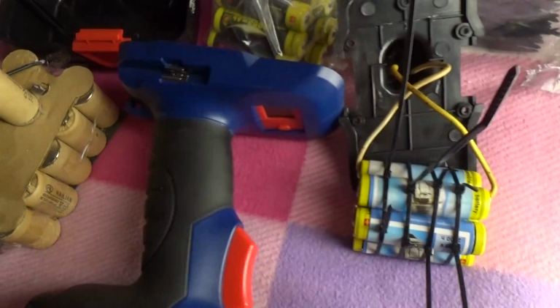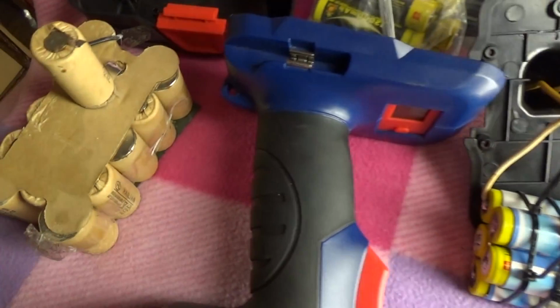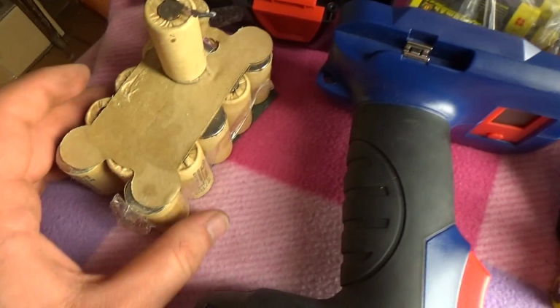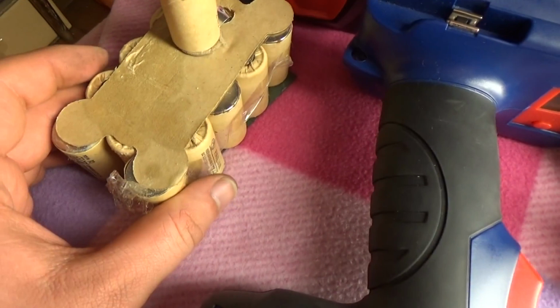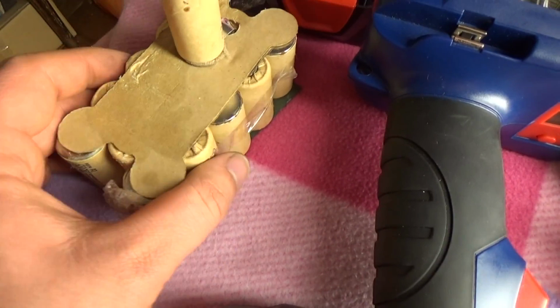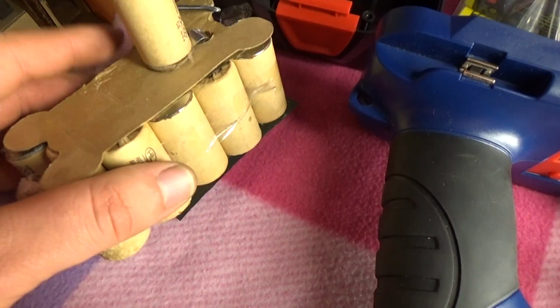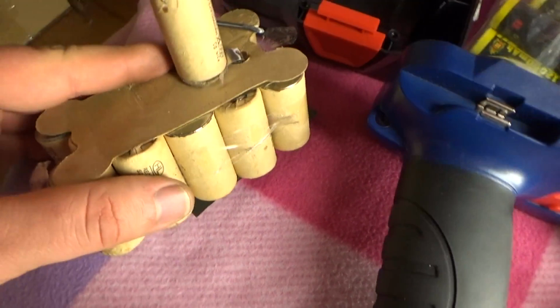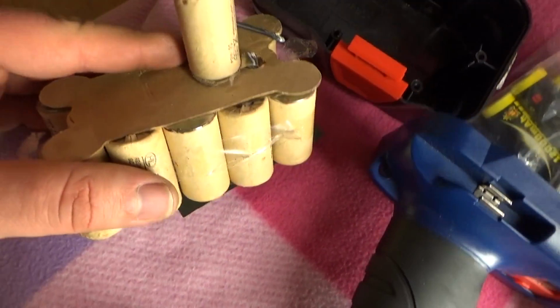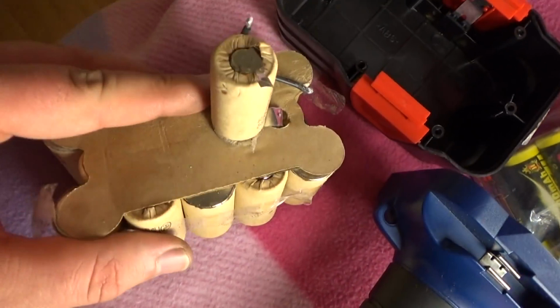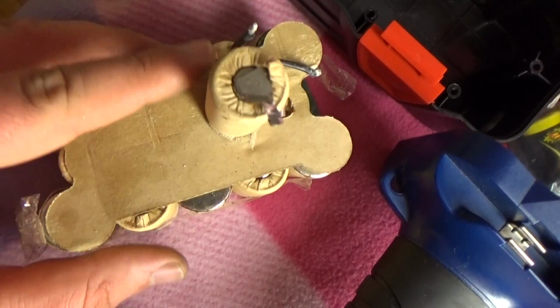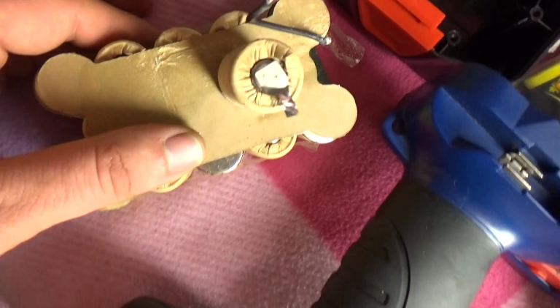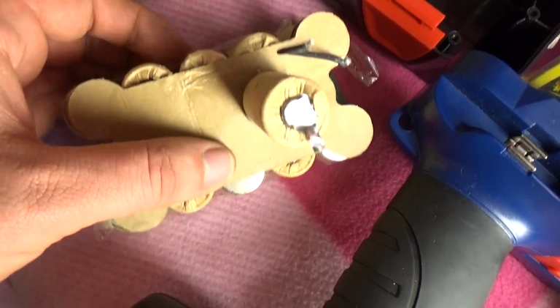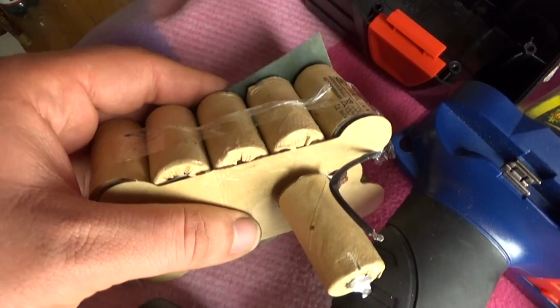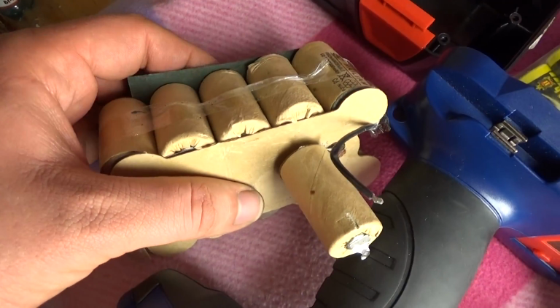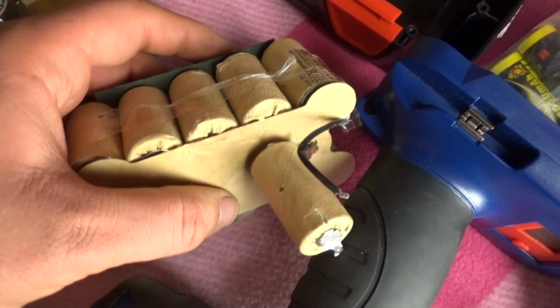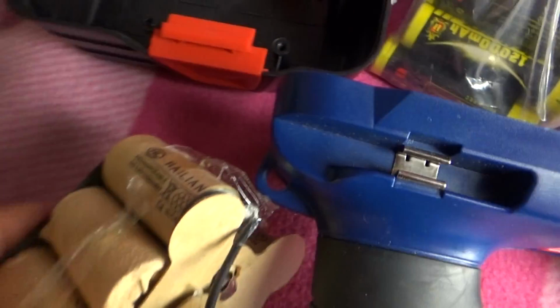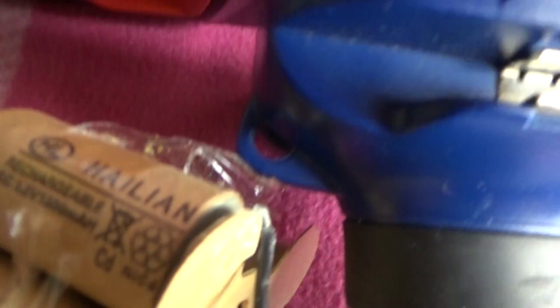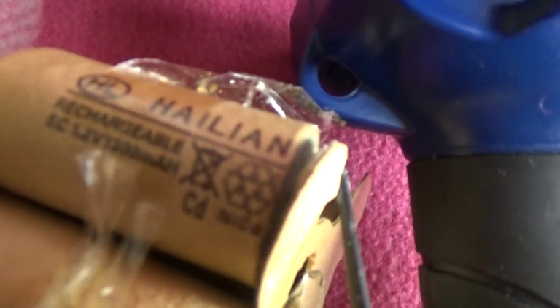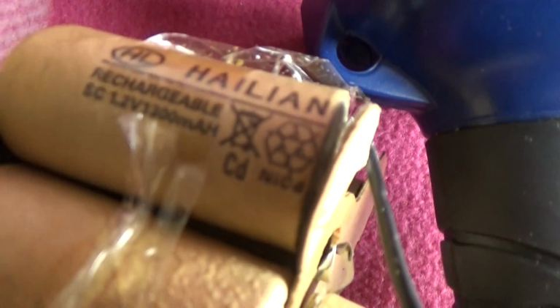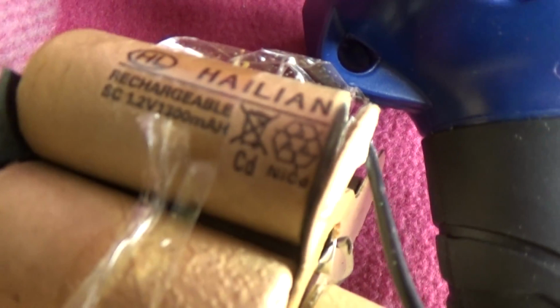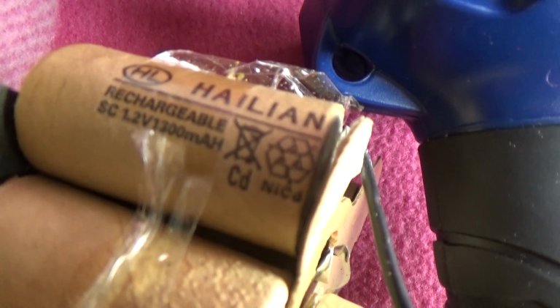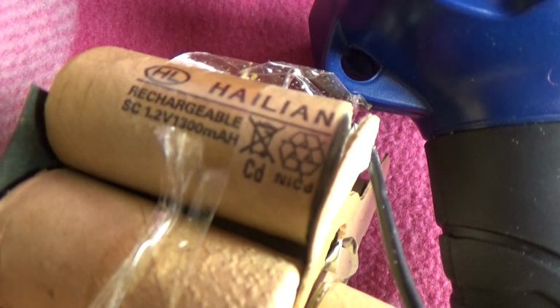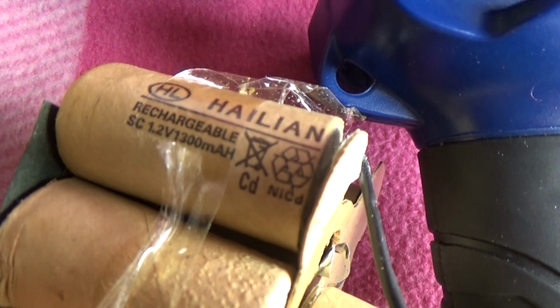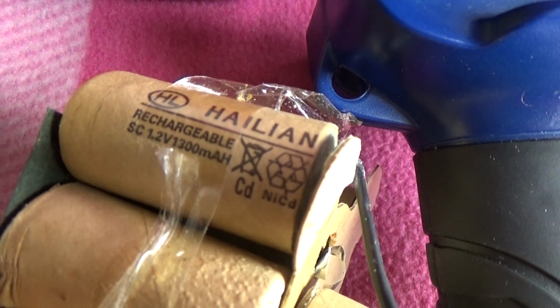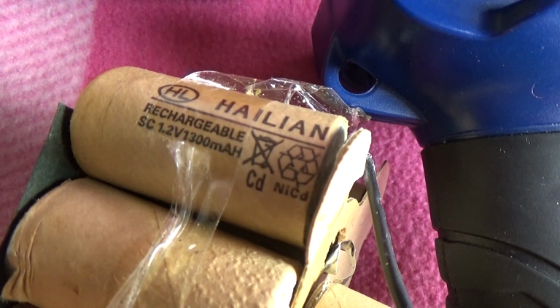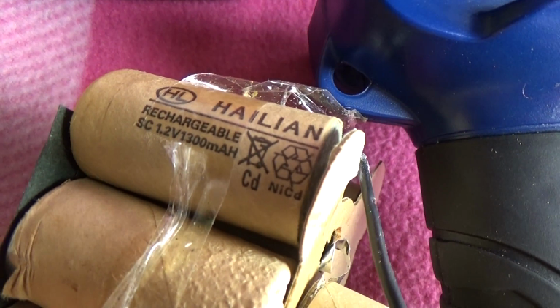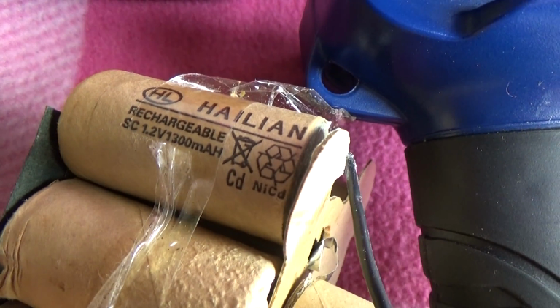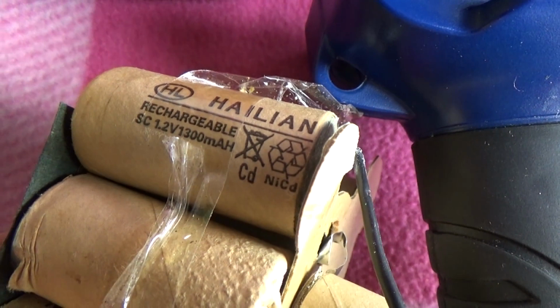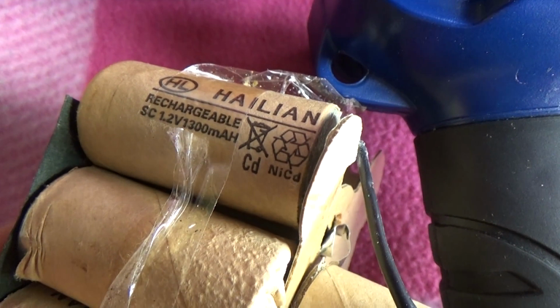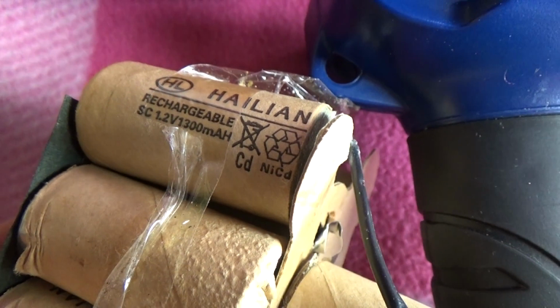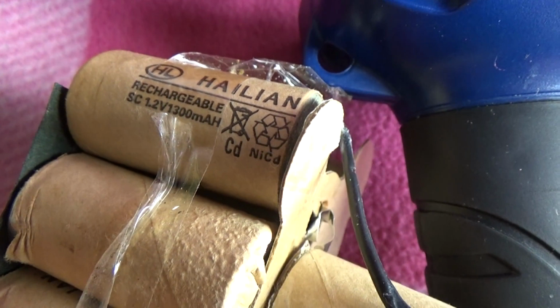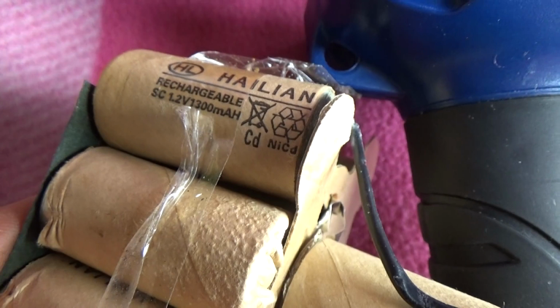It's an old battery — old cells. Nickel-cadmium. 1.2 volts, 1.3 mAh.